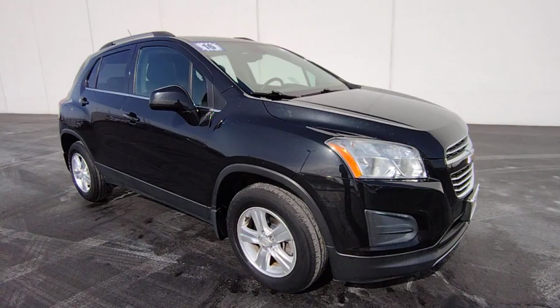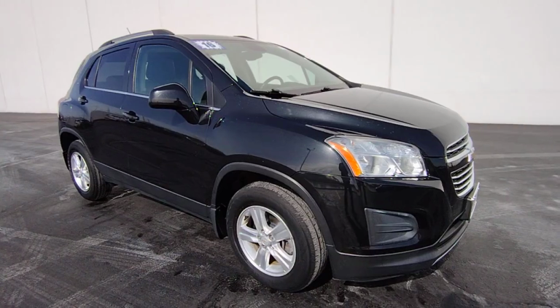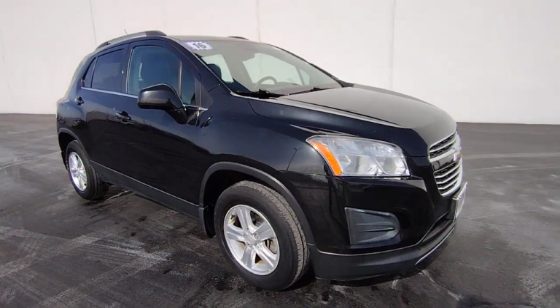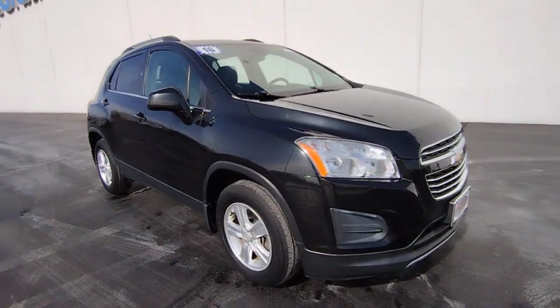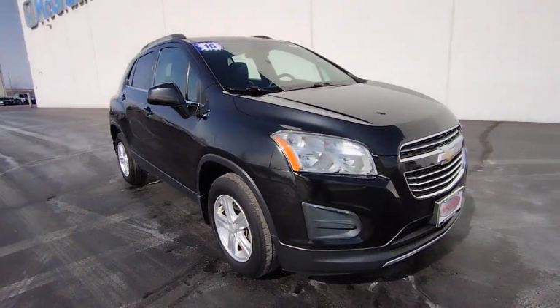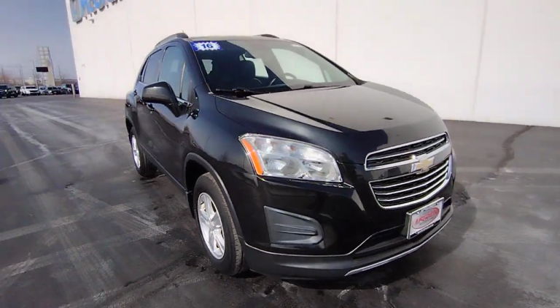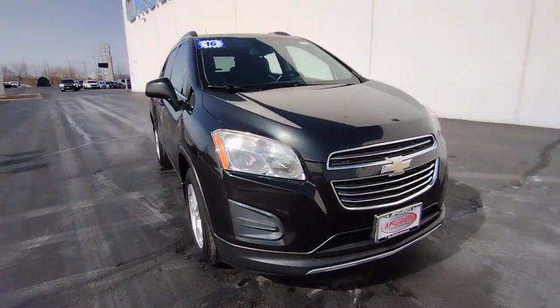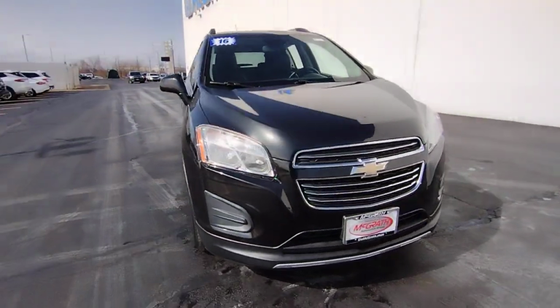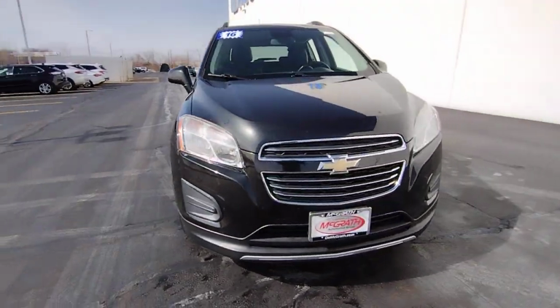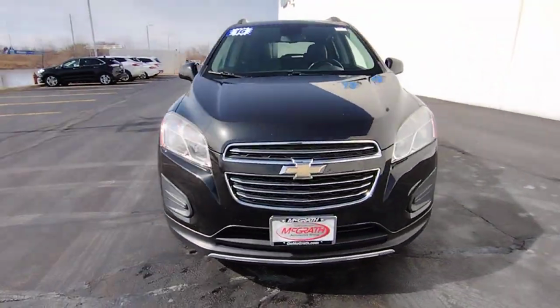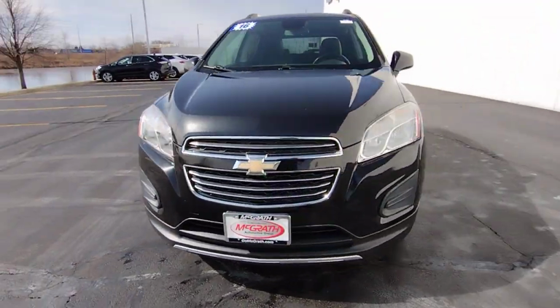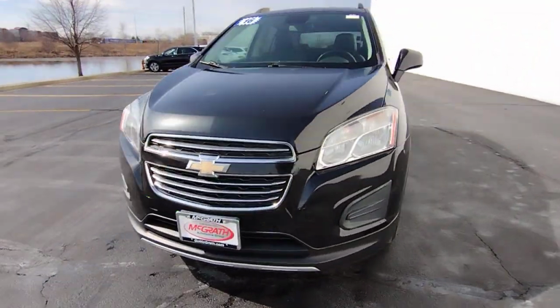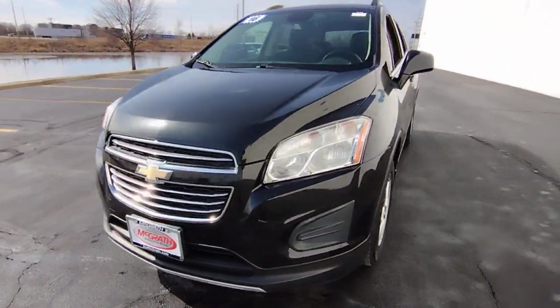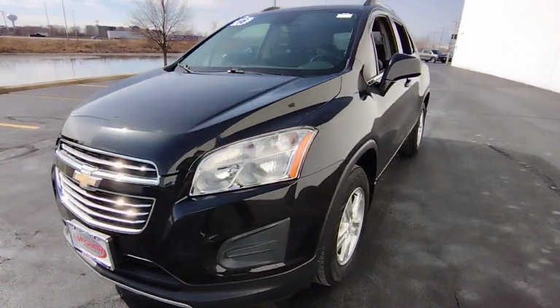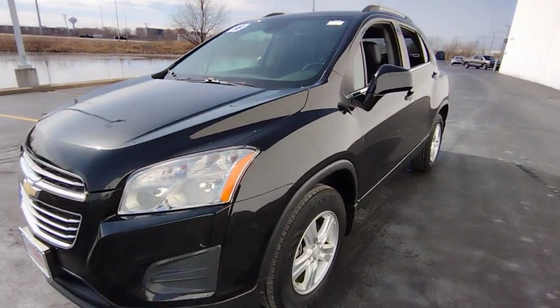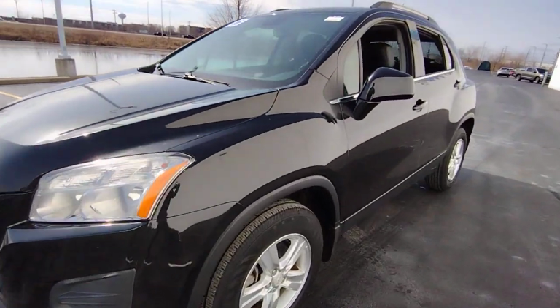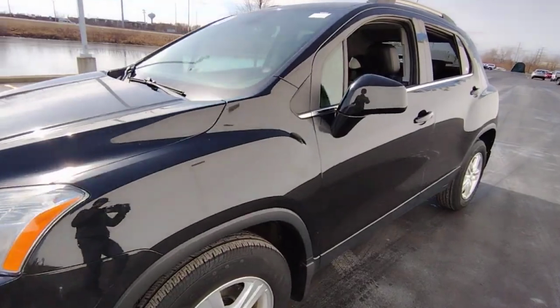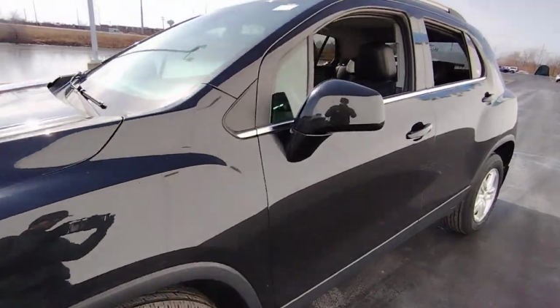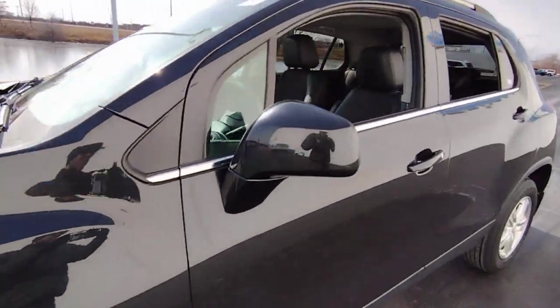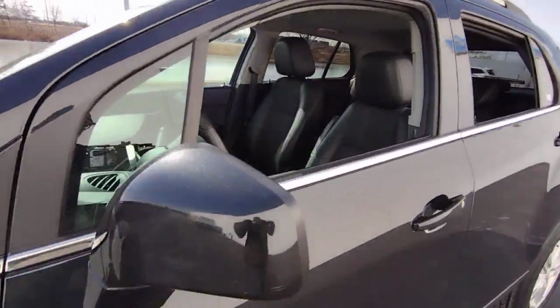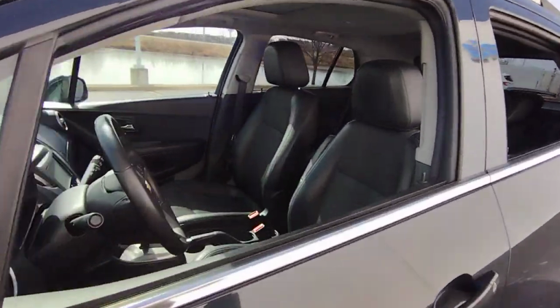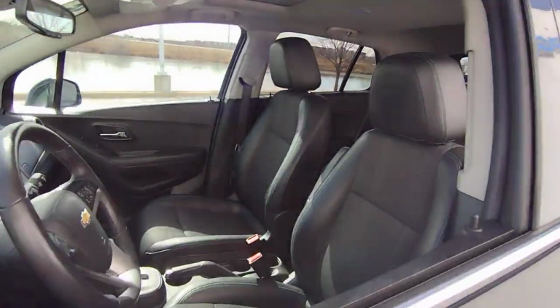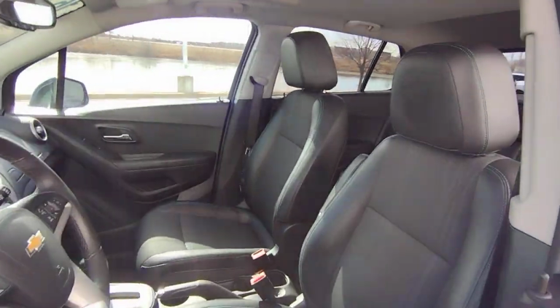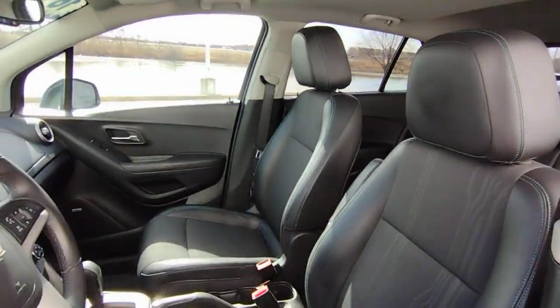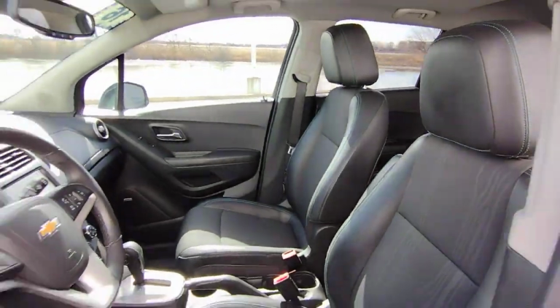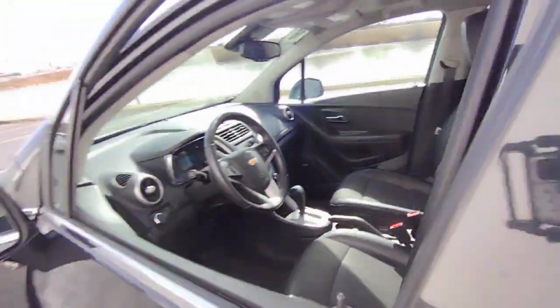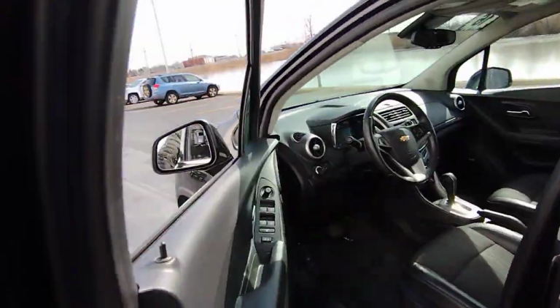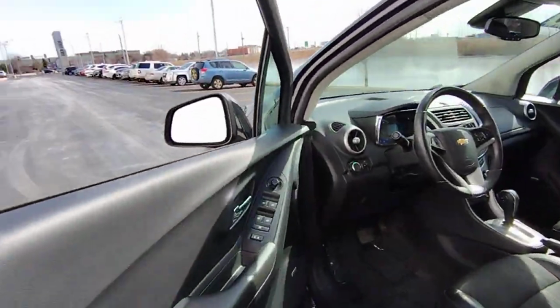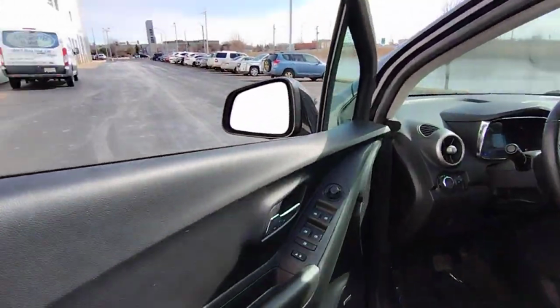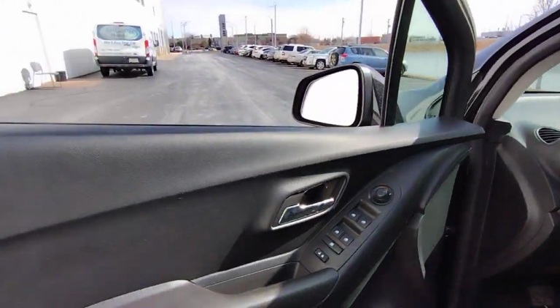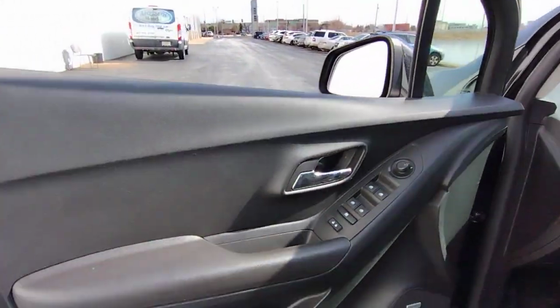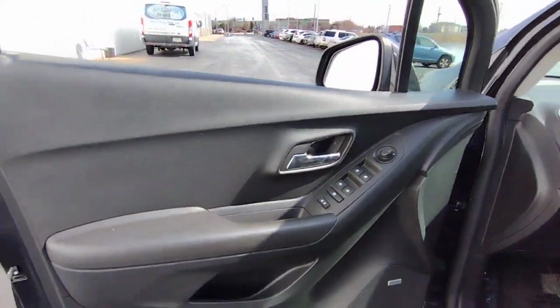This could be the car for you. The 2016 Chevrolet Trax. With less than 30,000 miles on the odometer, this vehicle provides excellent value.